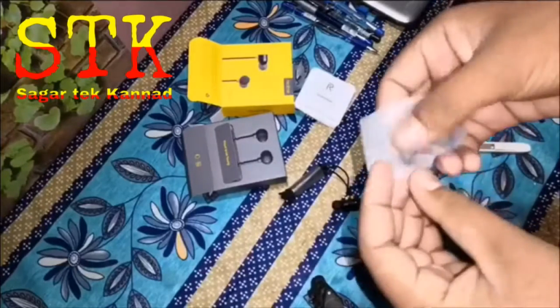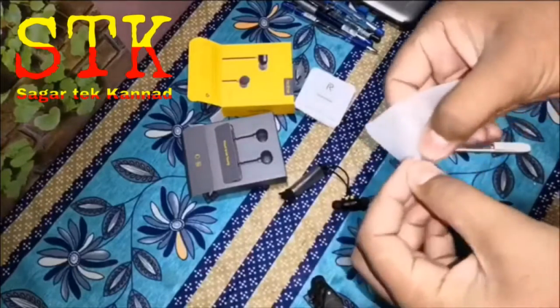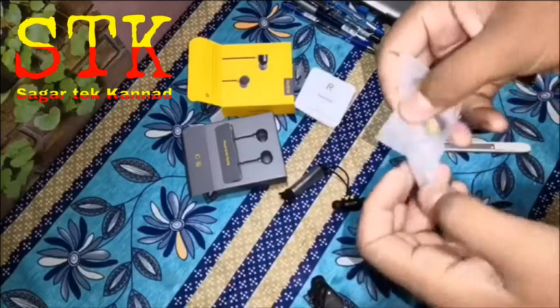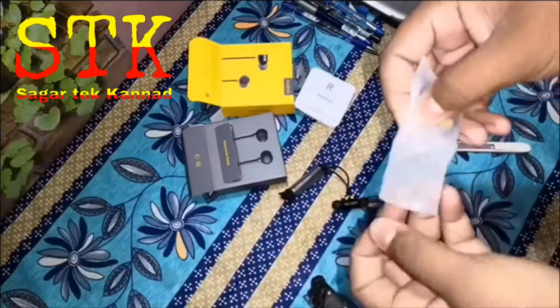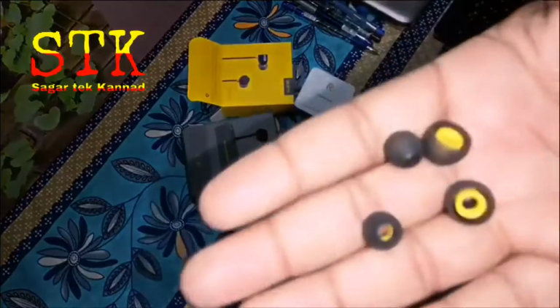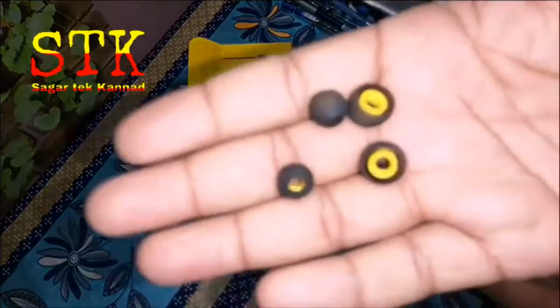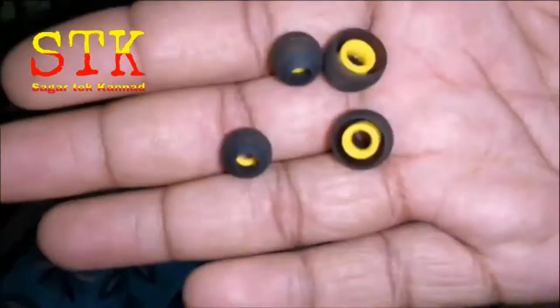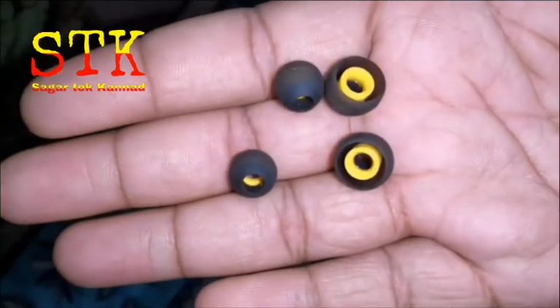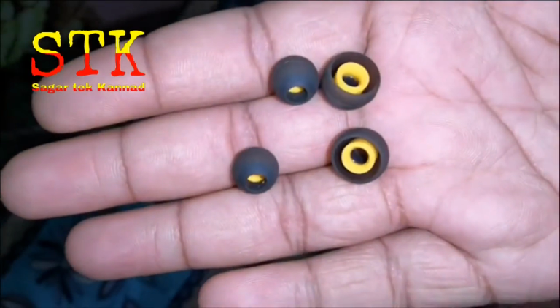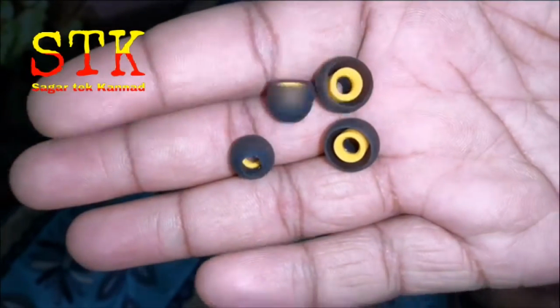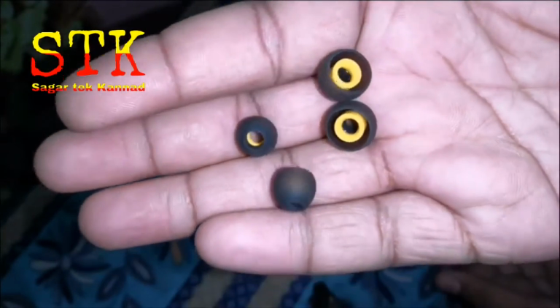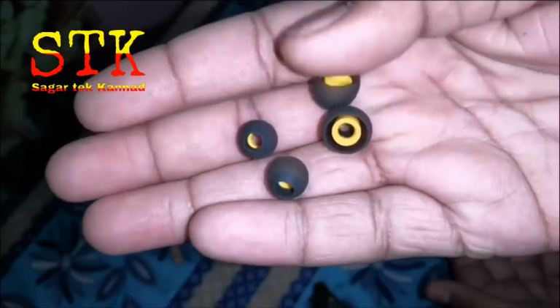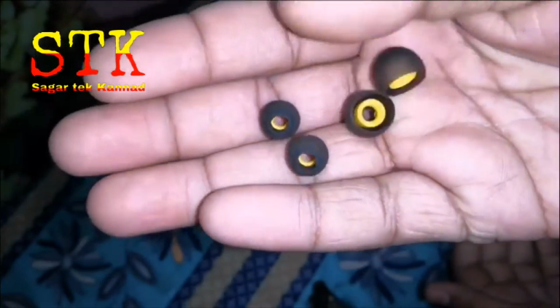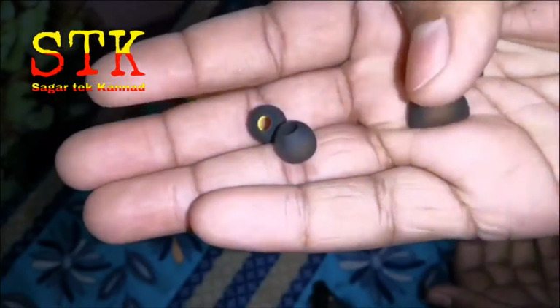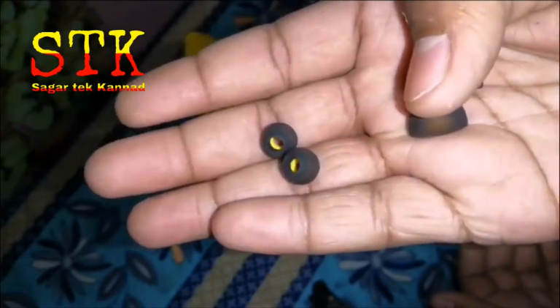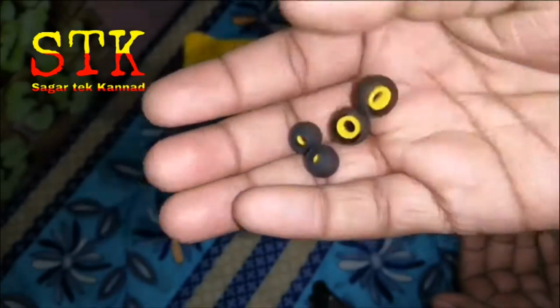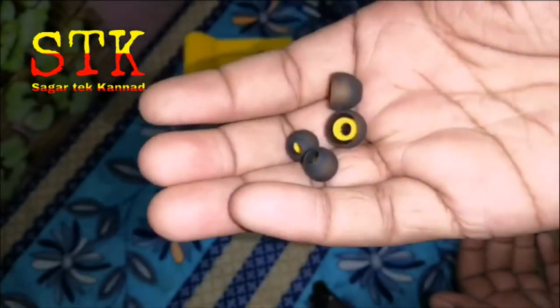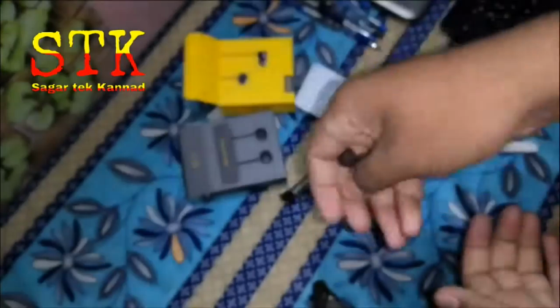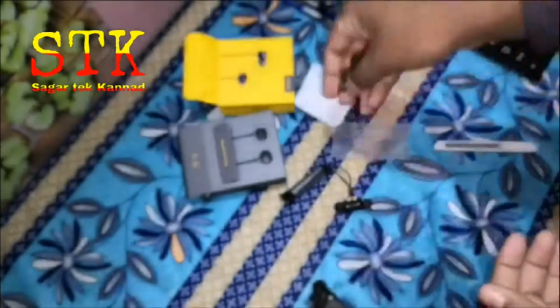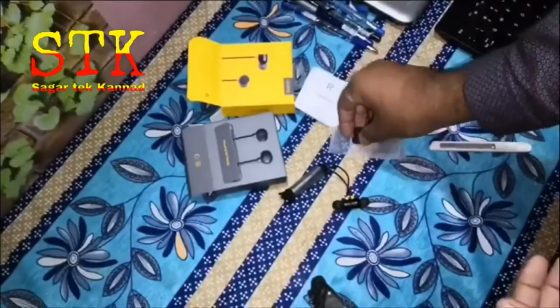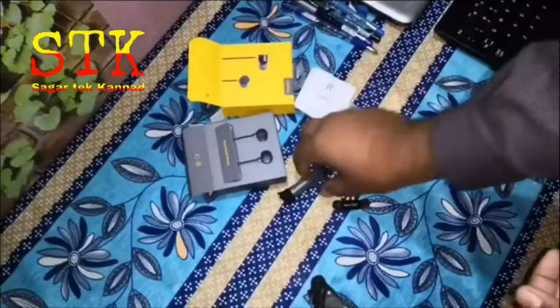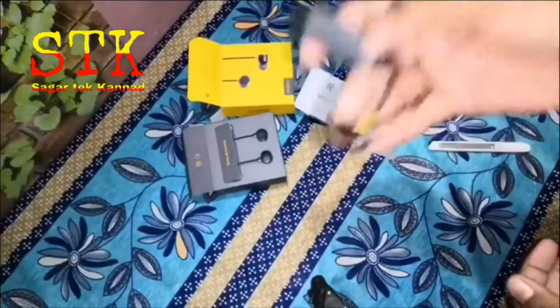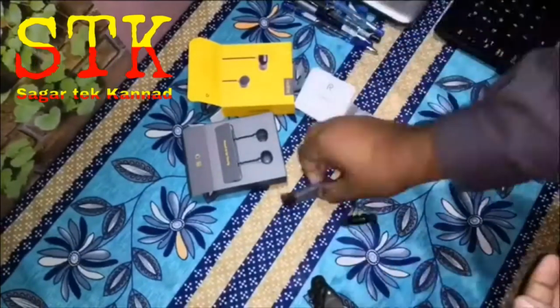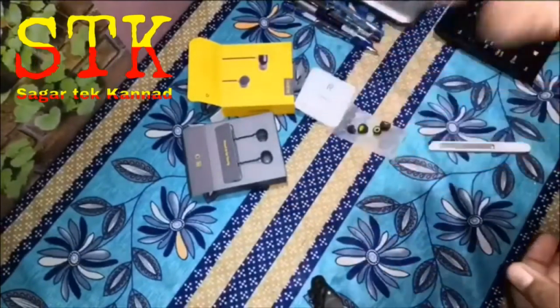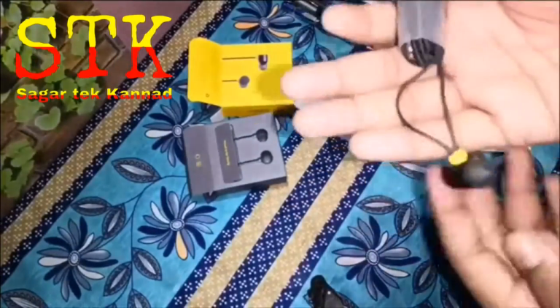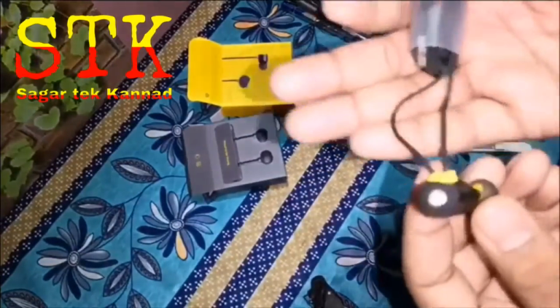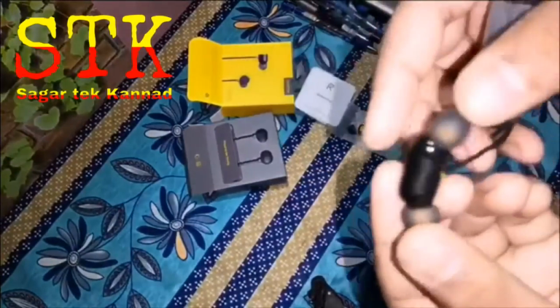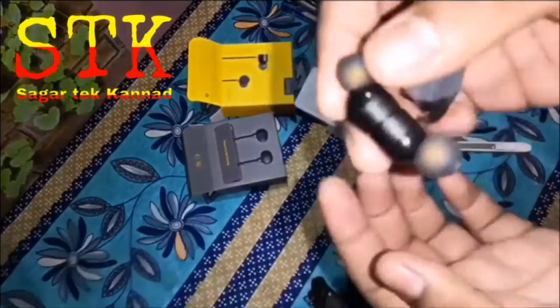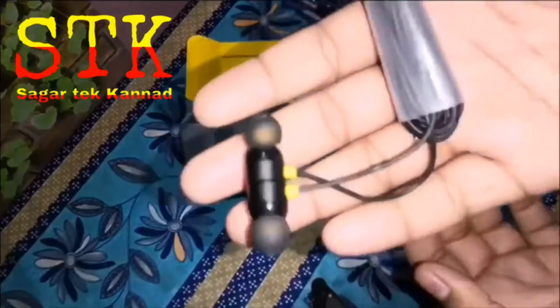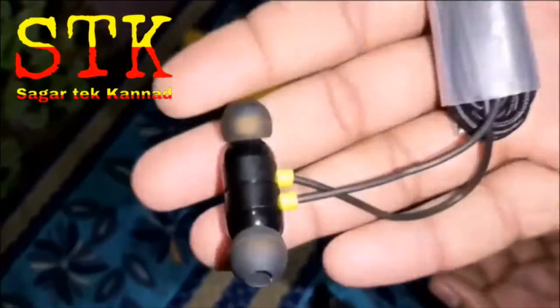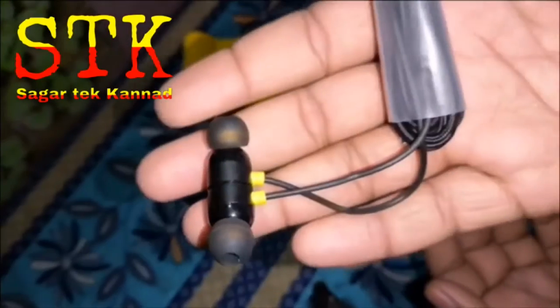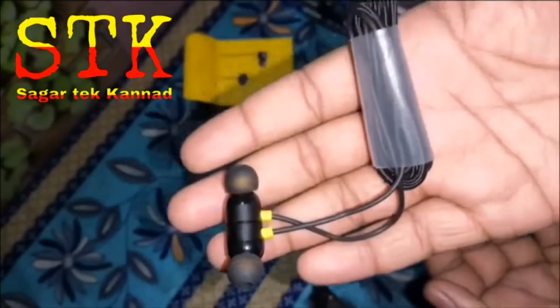Here are the tips for the medium size. There are three earbuds included: small, medium, and large.